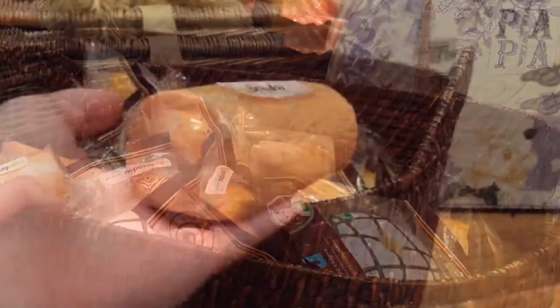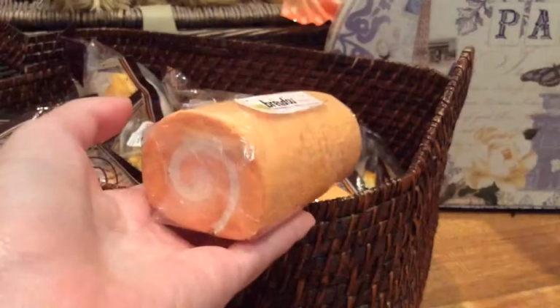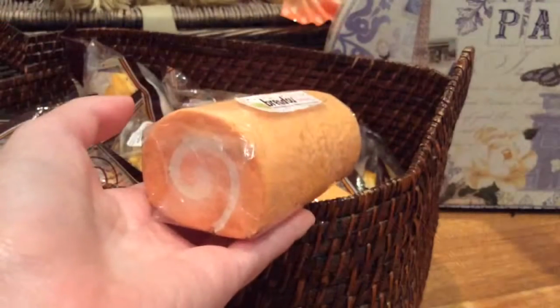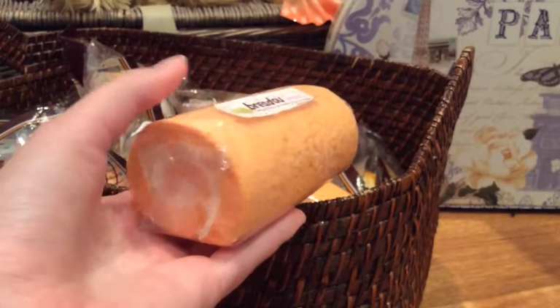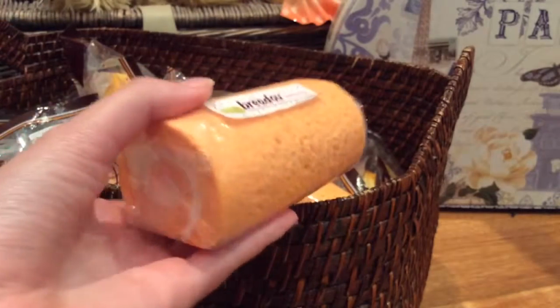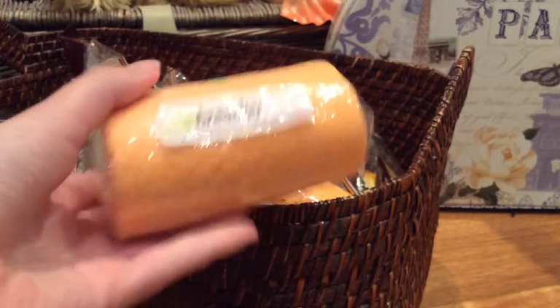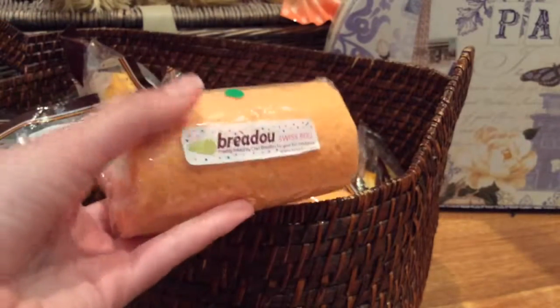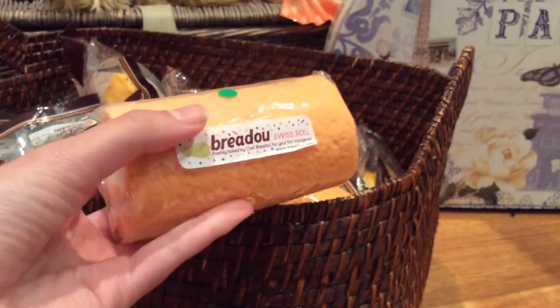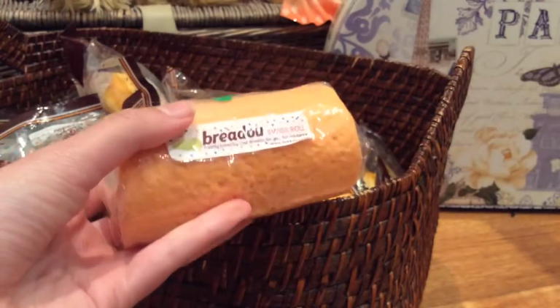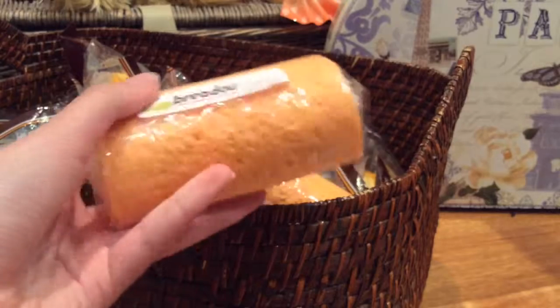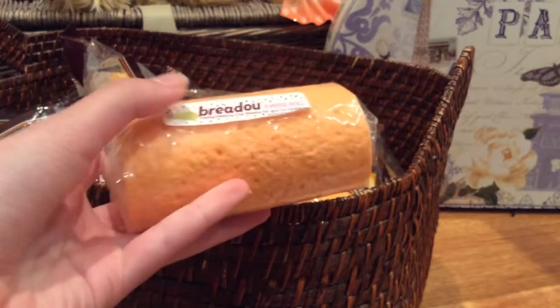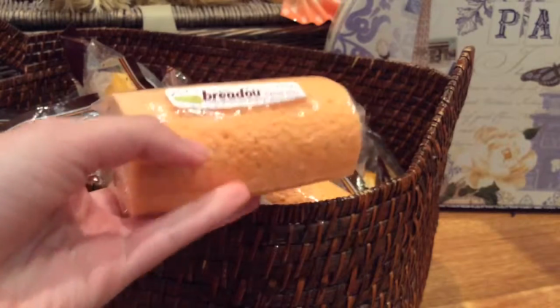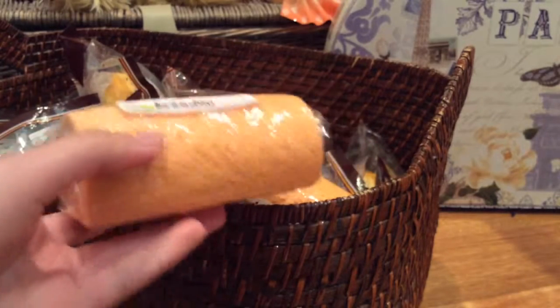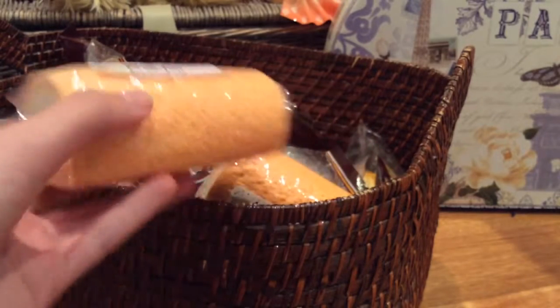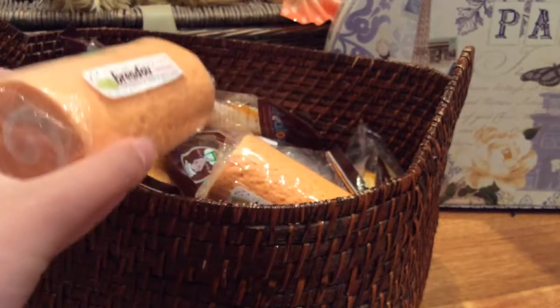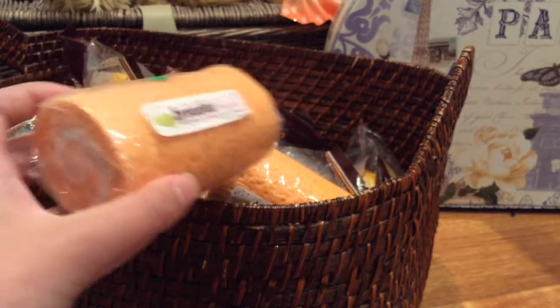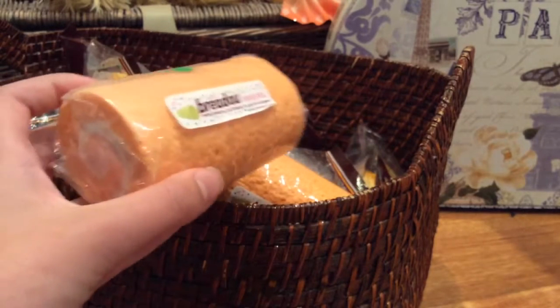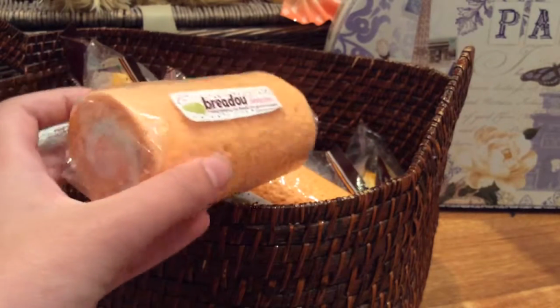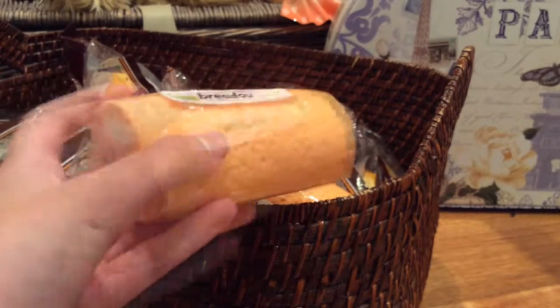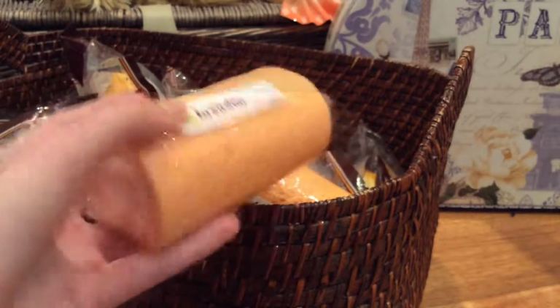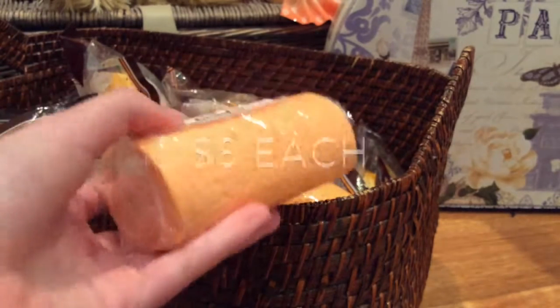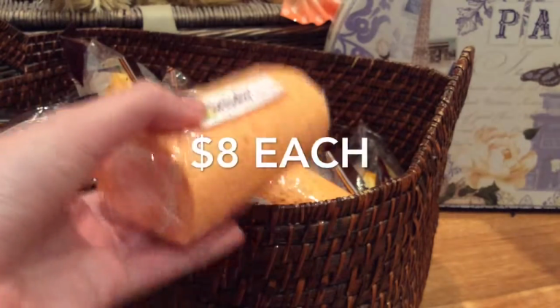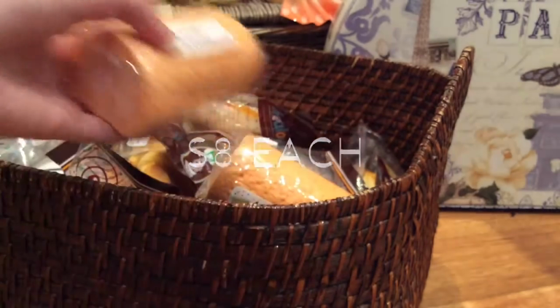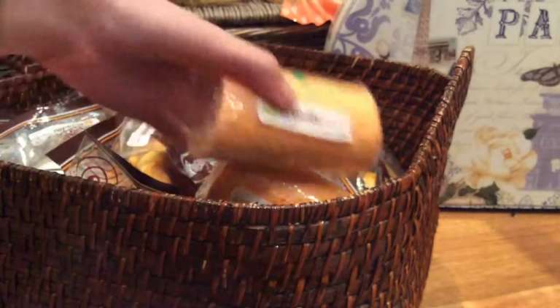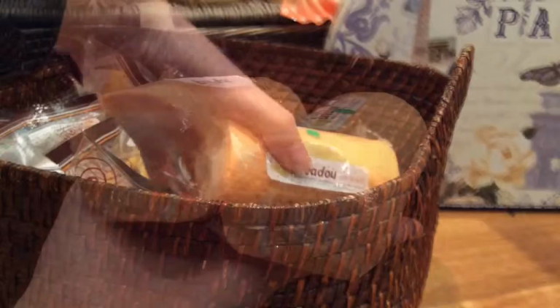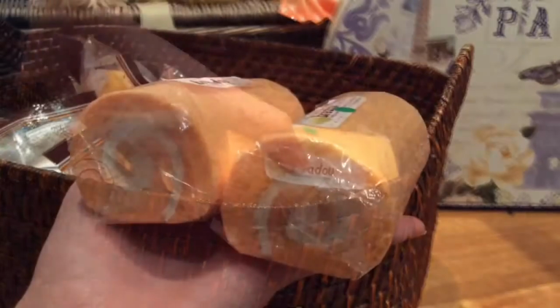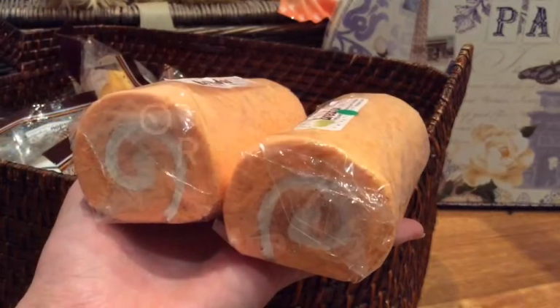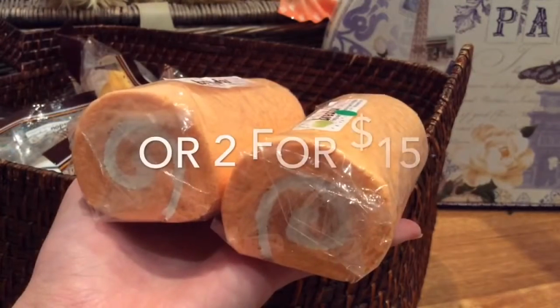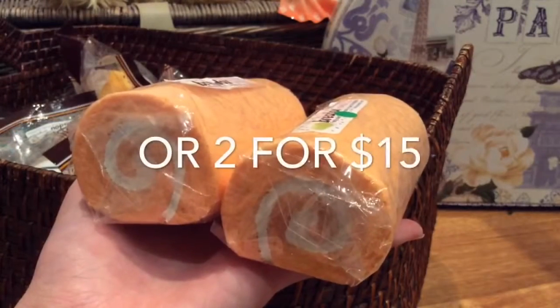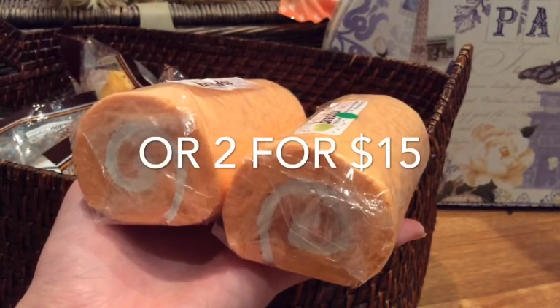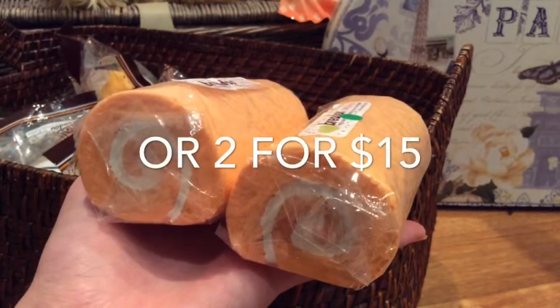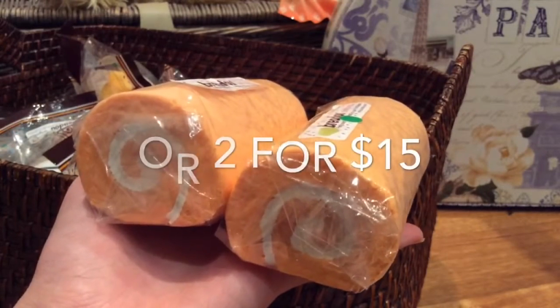So first we have Bredo Cake Girls, and I only have the orange design left, but I have multiple pieces of yarn. It's $8 each, or two for $15 instead of $16.